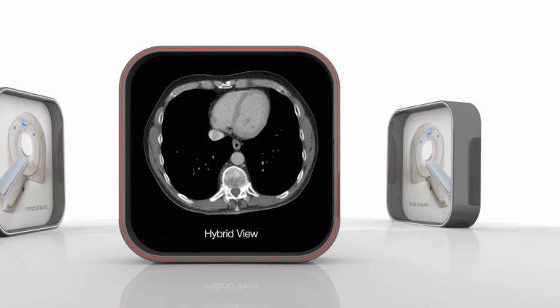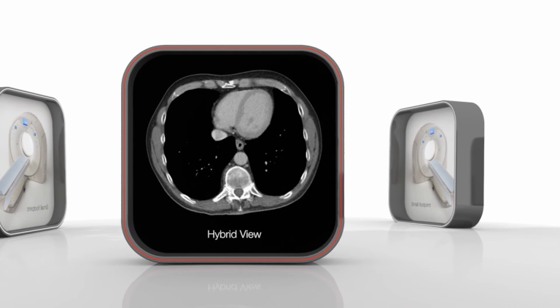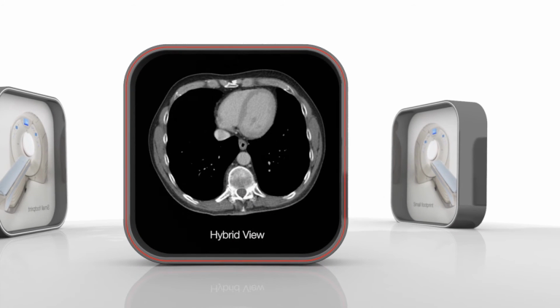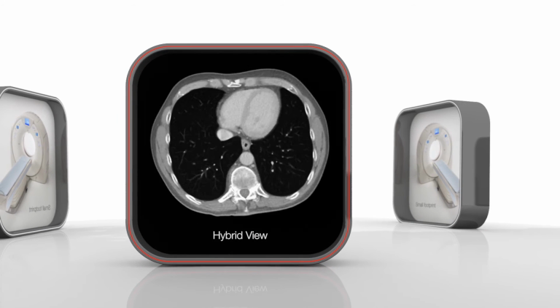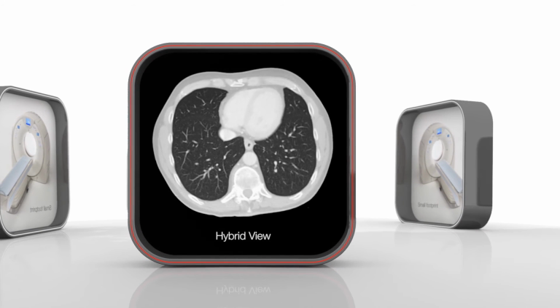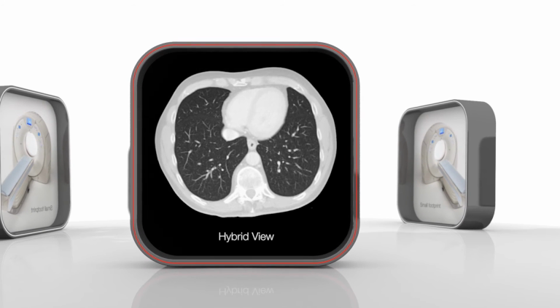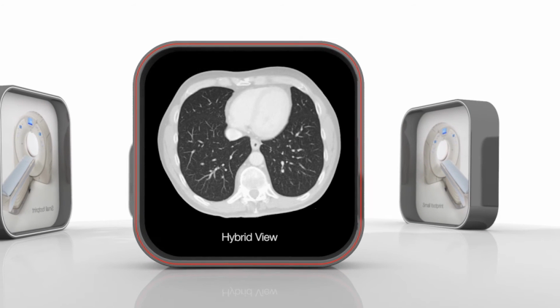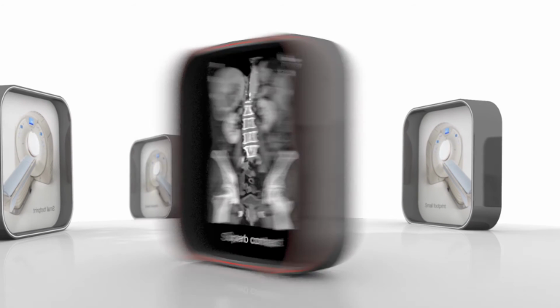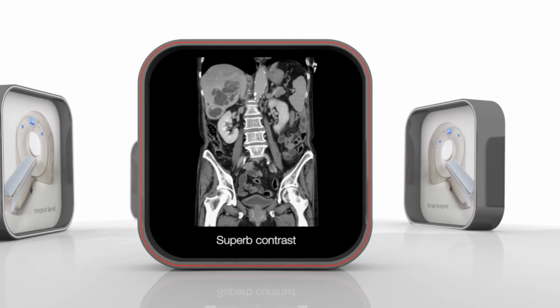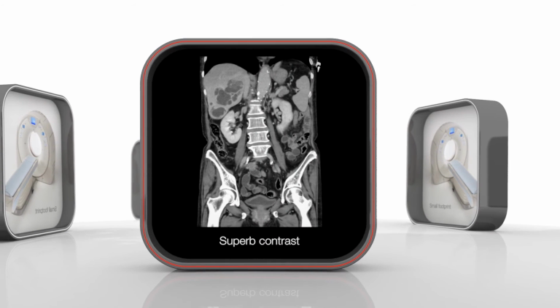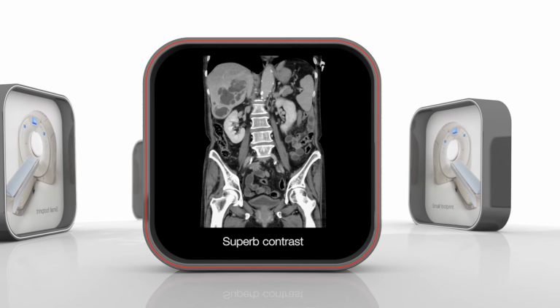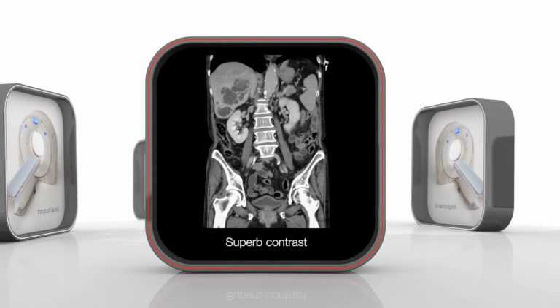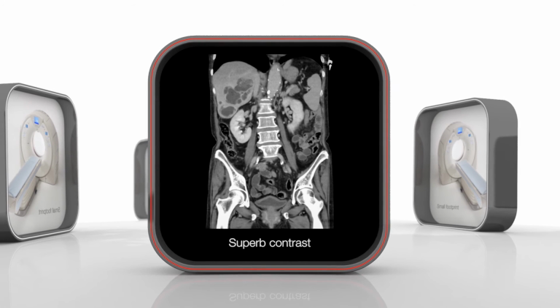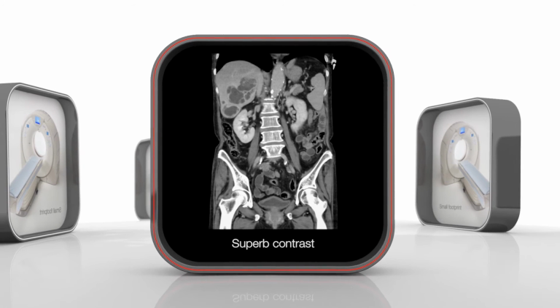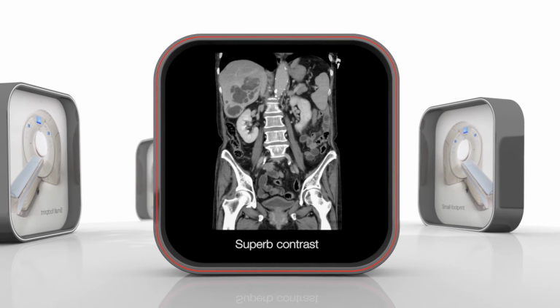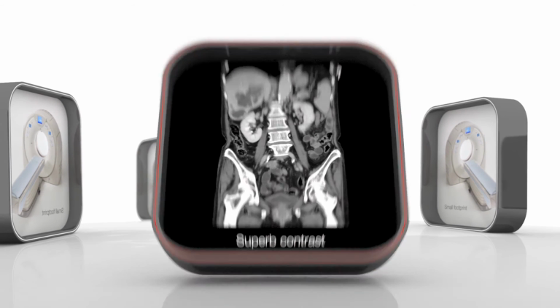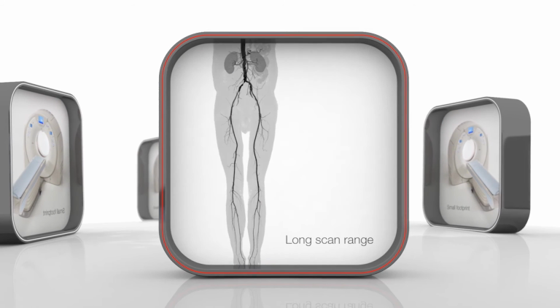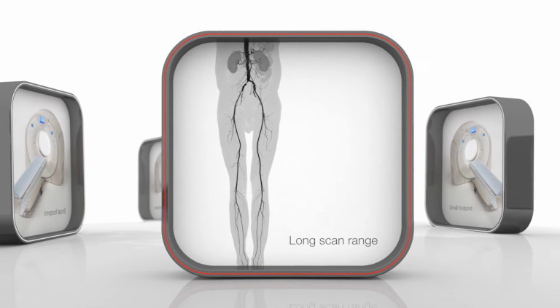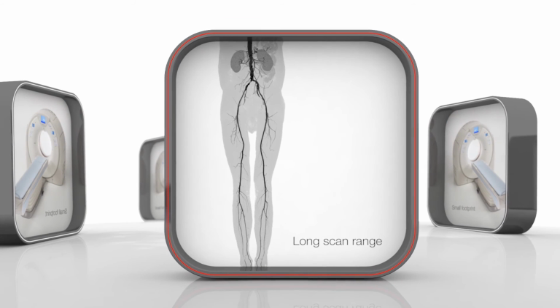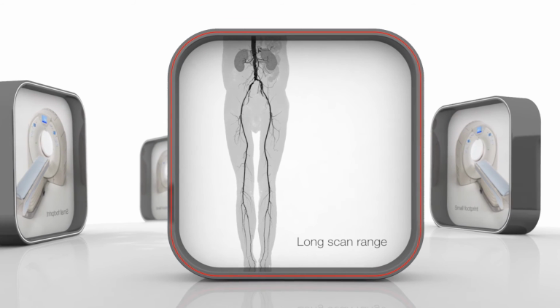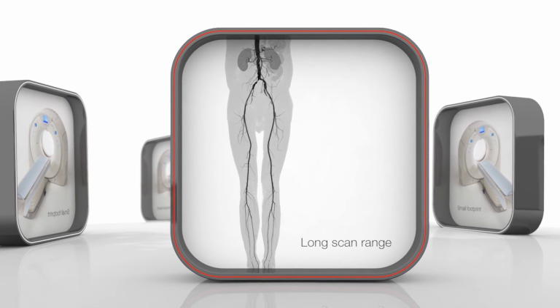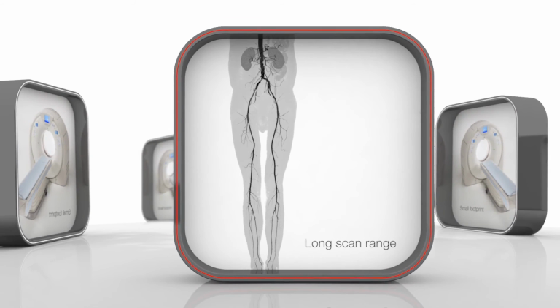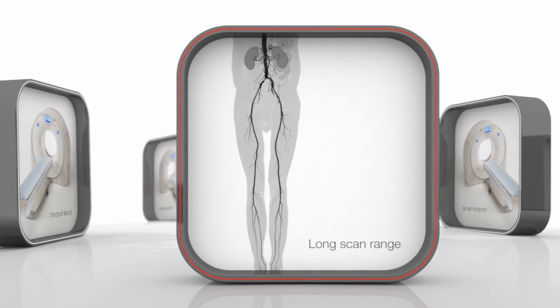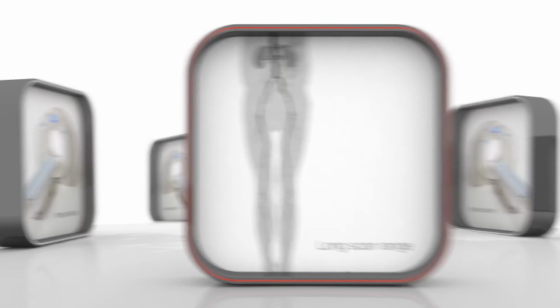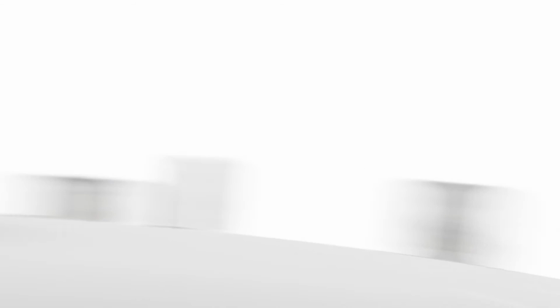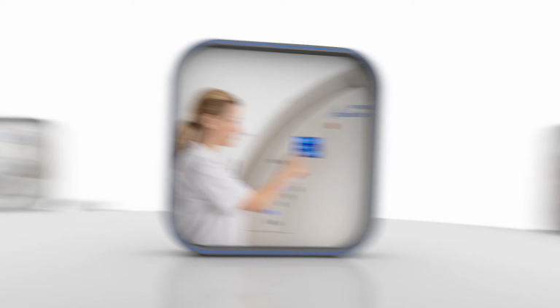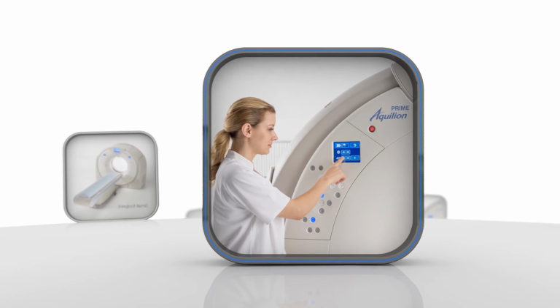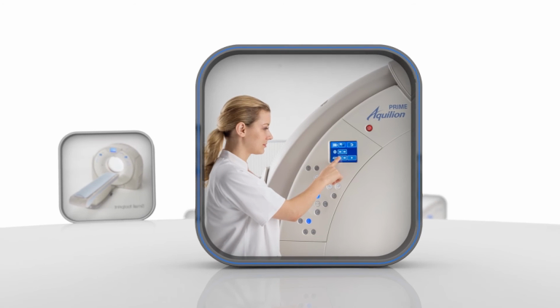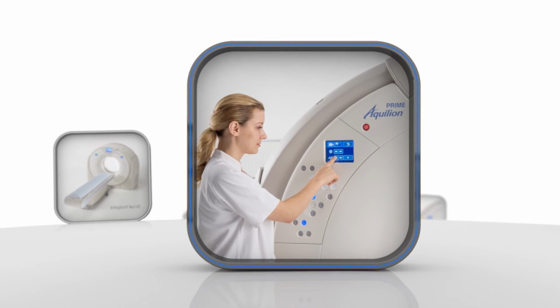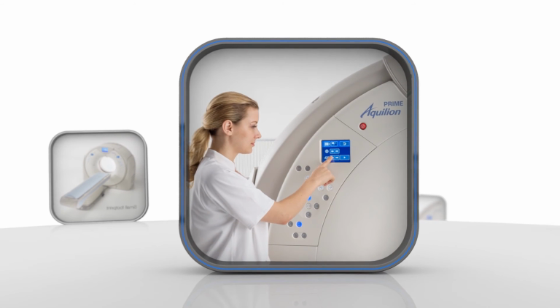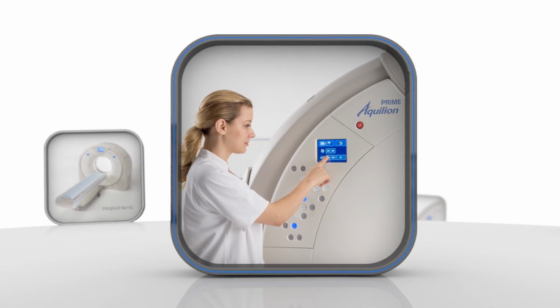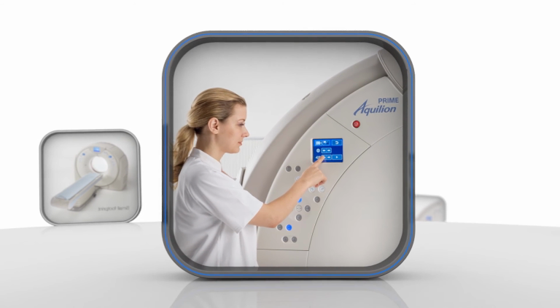Lung and soft tissue images from a single reconstruction. Highly detailed abdomen or bone-free whole body runoff. Enjoy top performance in the smallest CT room.